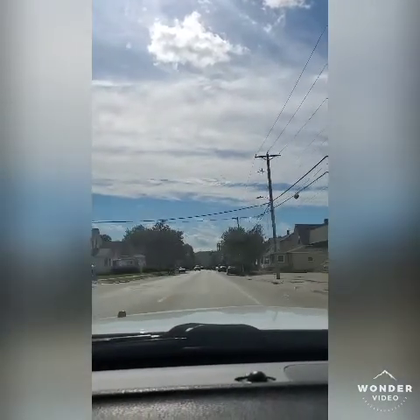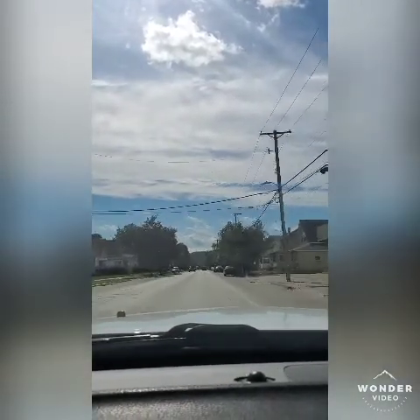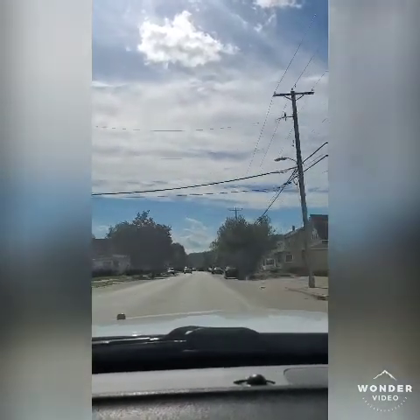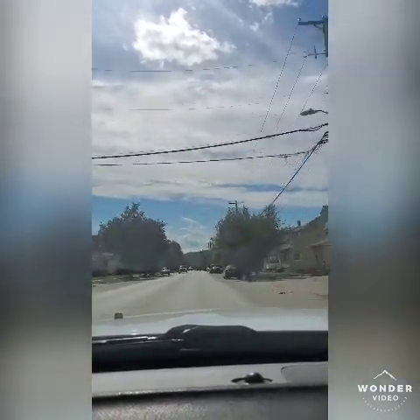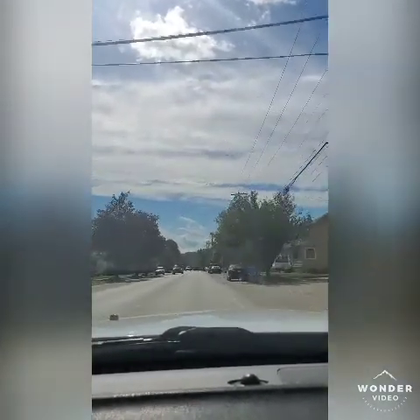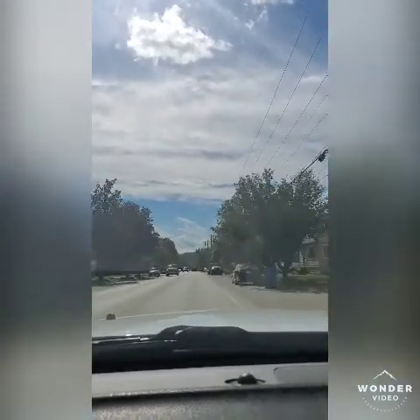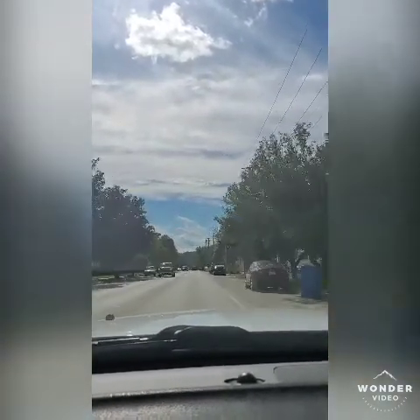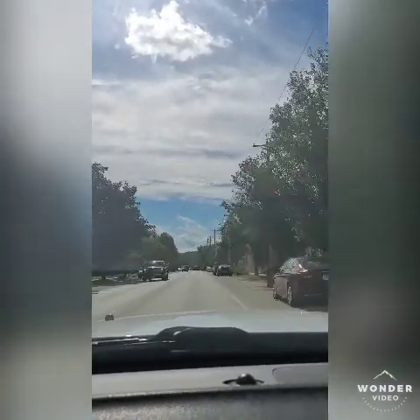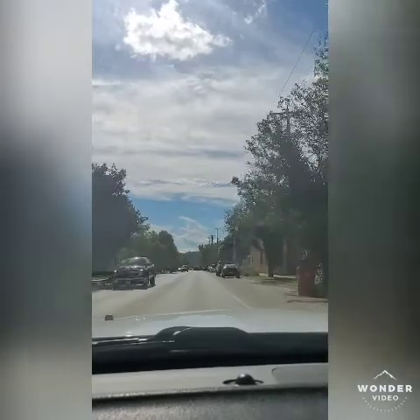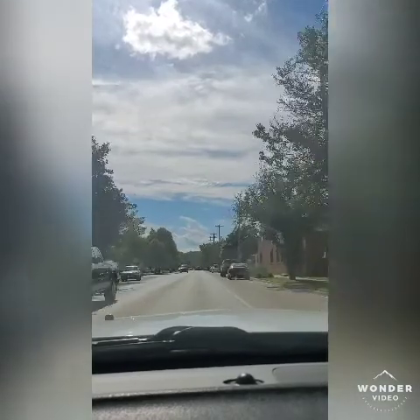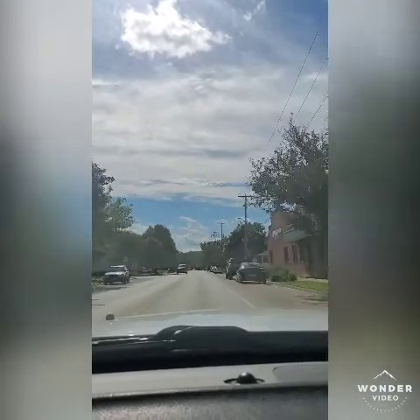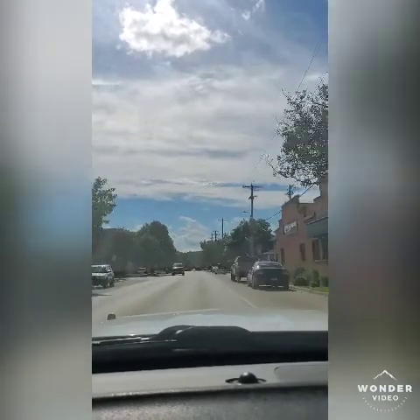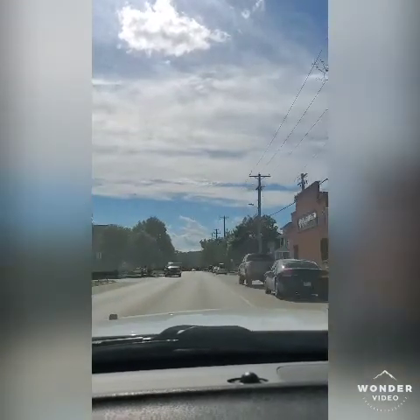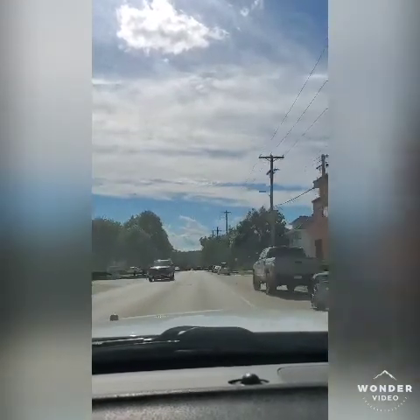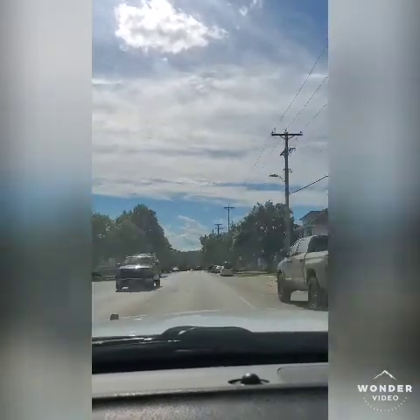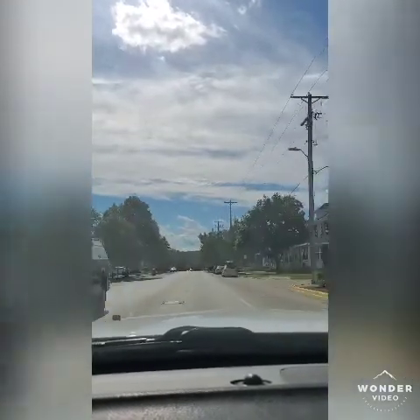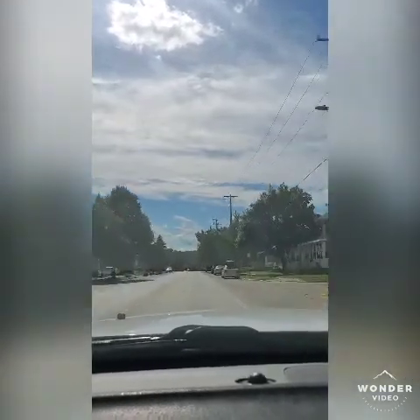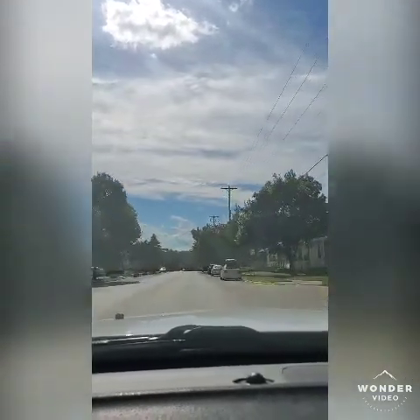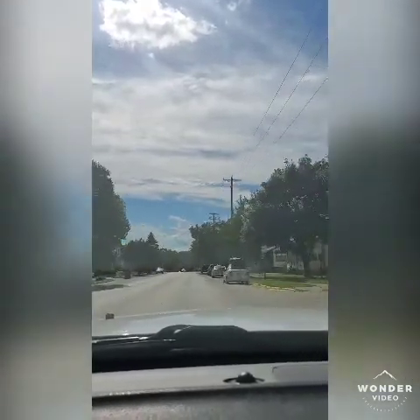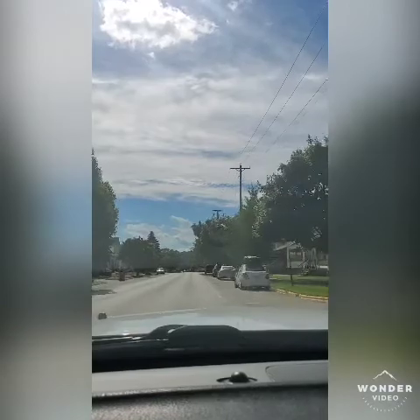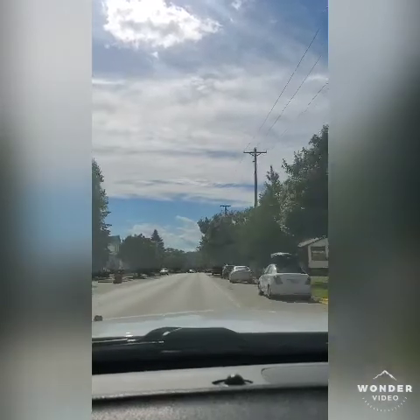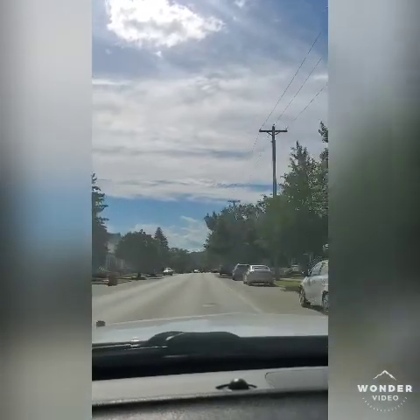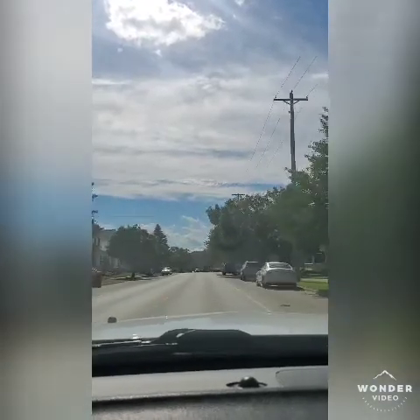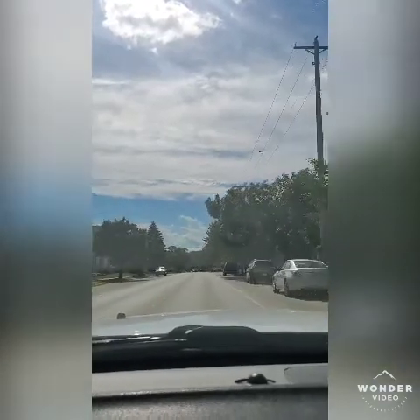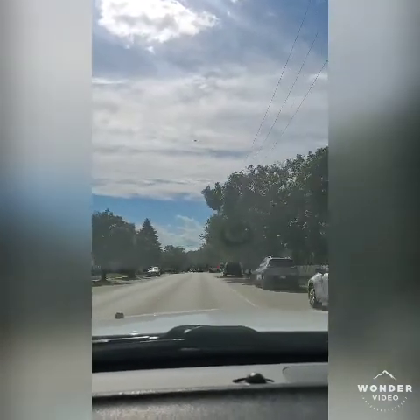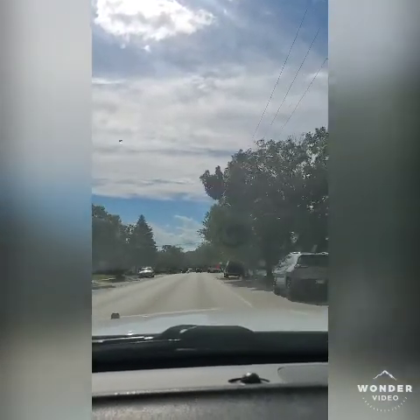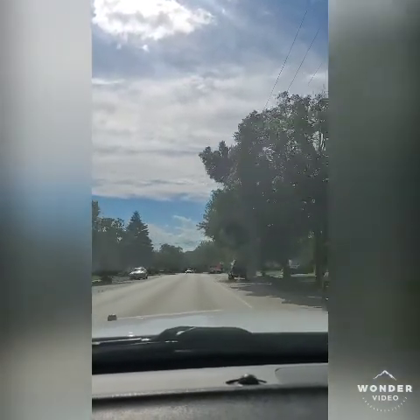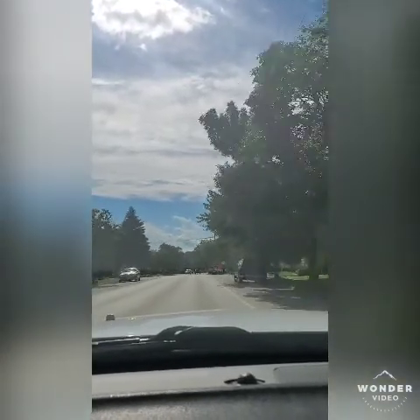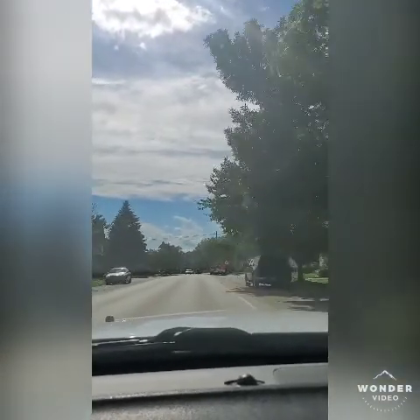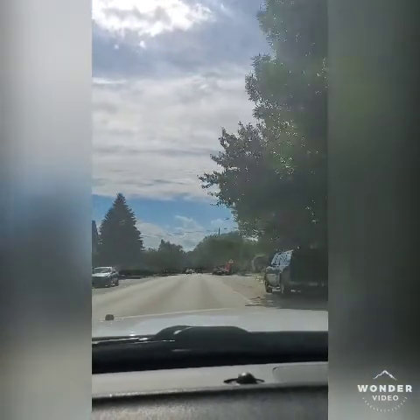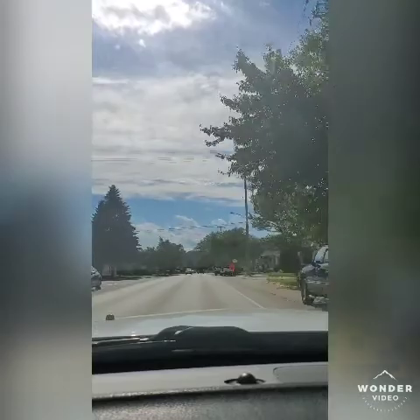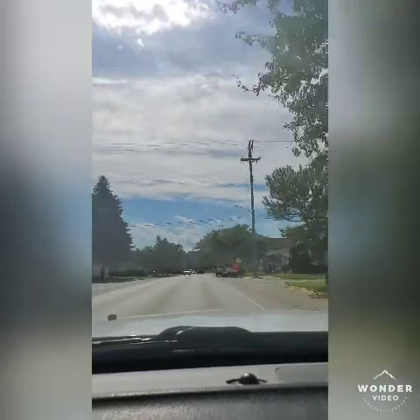Hey, what are you doing? I ain't got insurance — now you hit me! Hellcat coming — got to watch out now. I'll see y'all in a bit. Going to a different road, I'm going to give y'all a big pull.